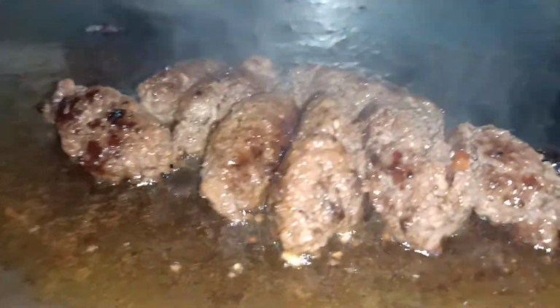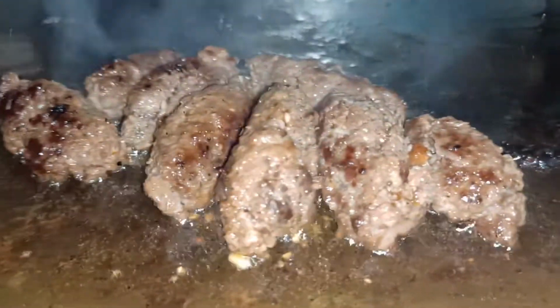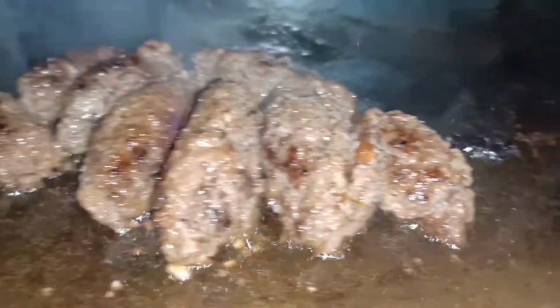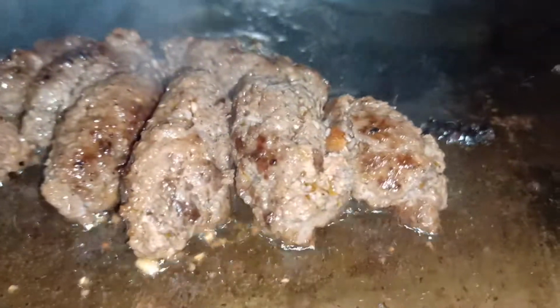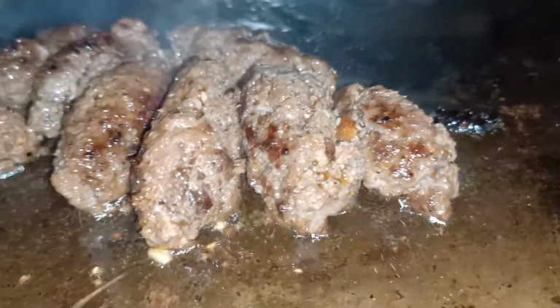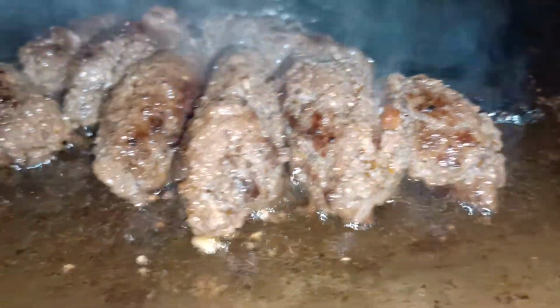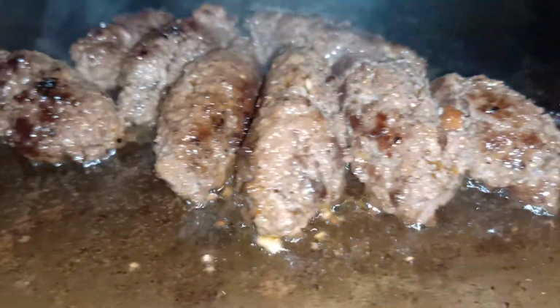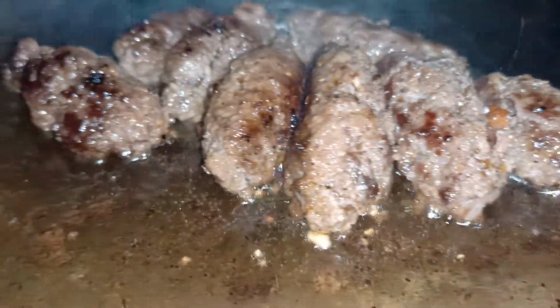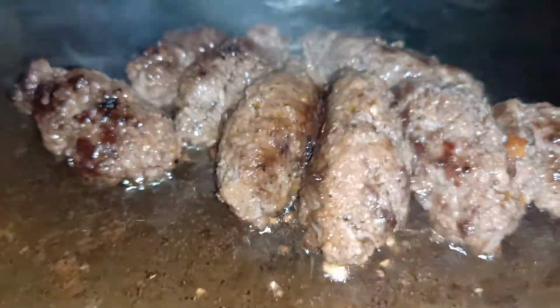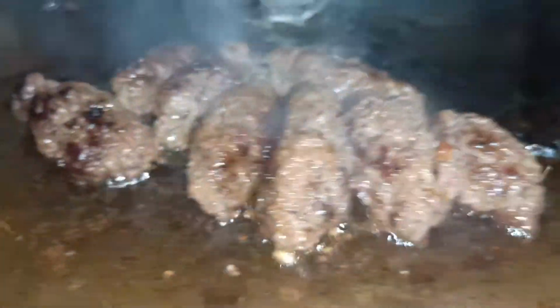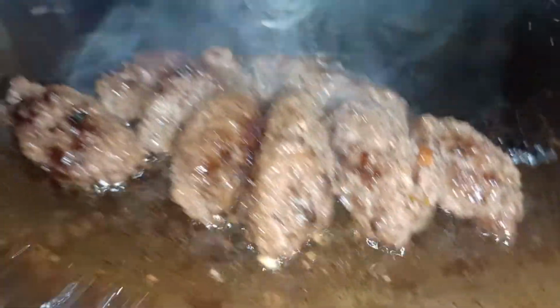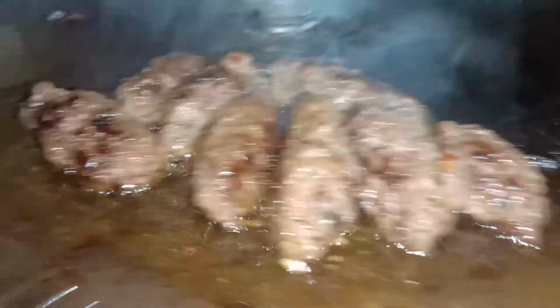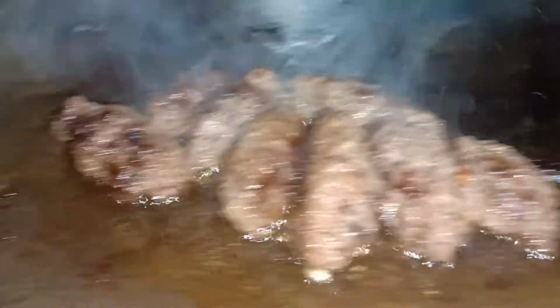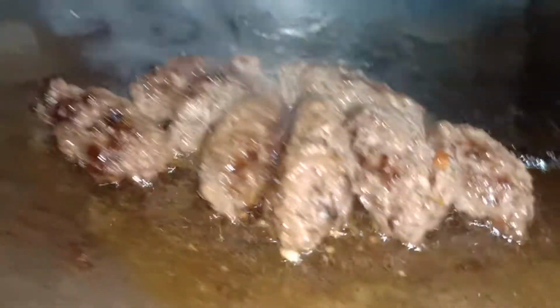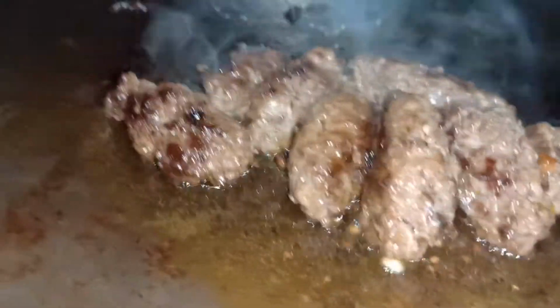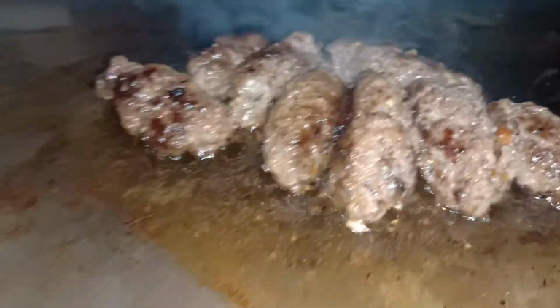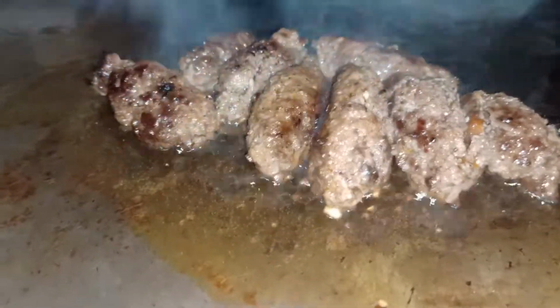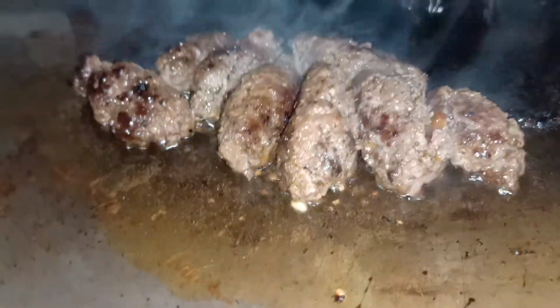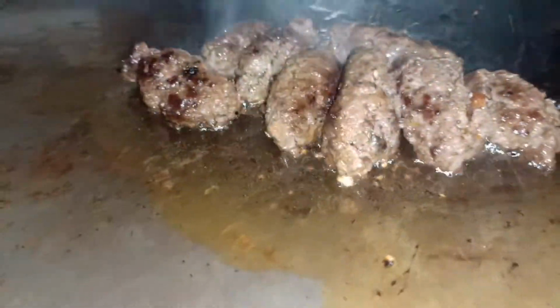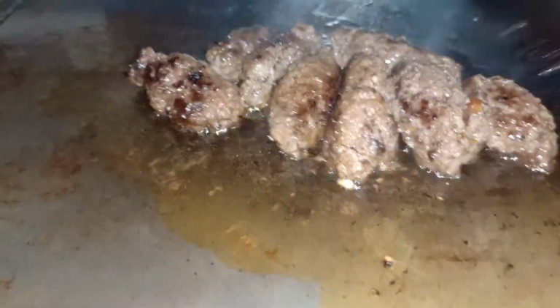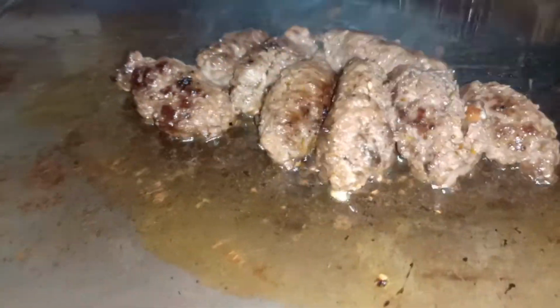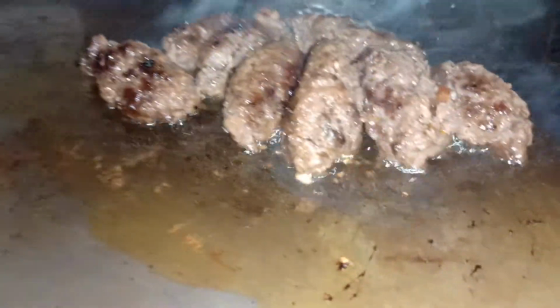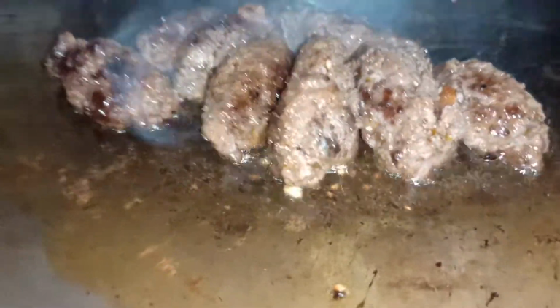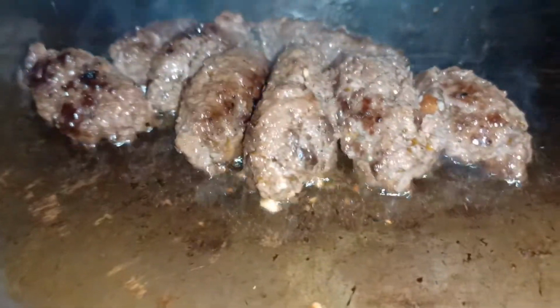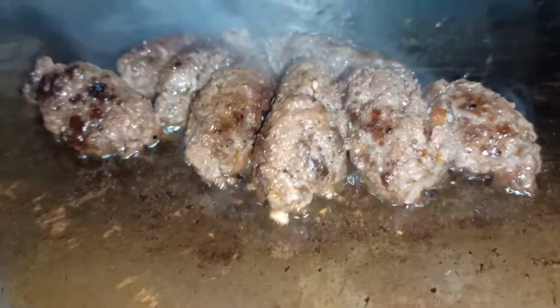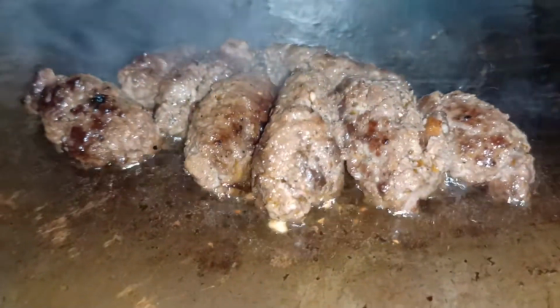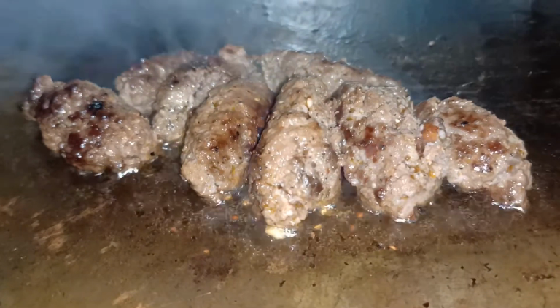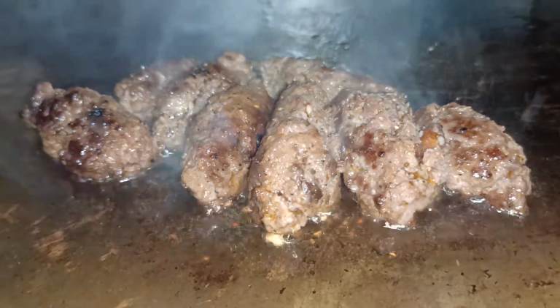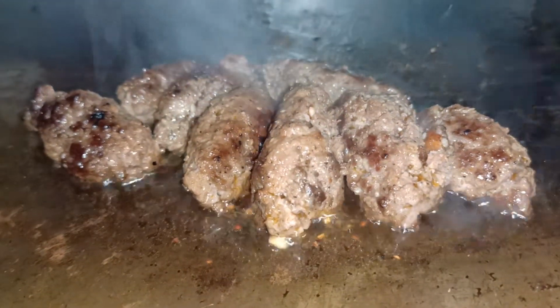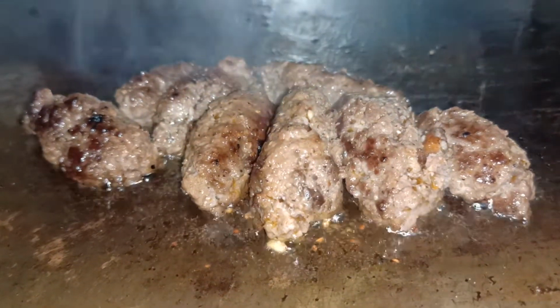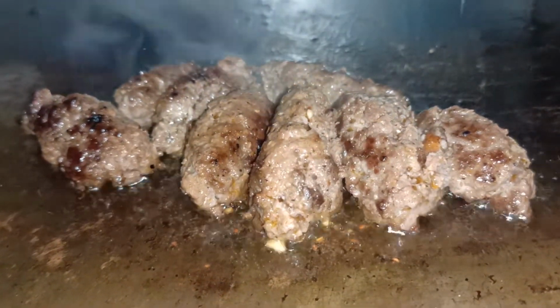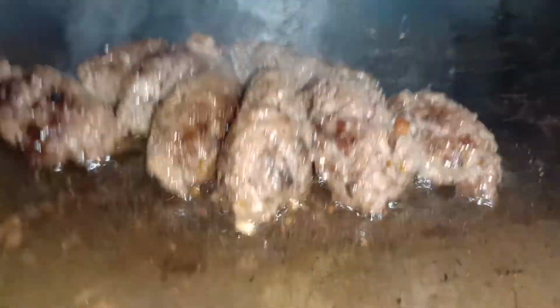Yummy longganisa! The ingredients: salt, black pepper, some soy sauce, sugar, lots and lots of garlic, paprika, and what else? Some Worcestershire sauce.